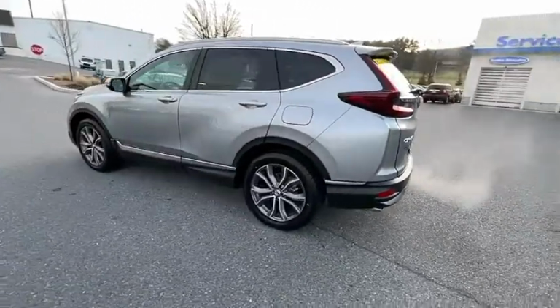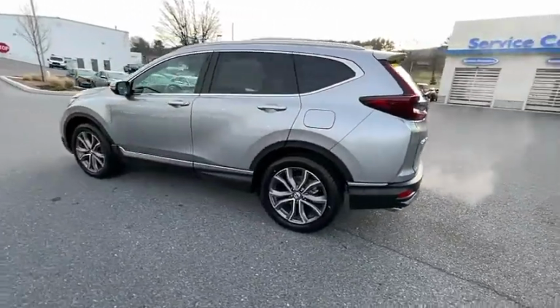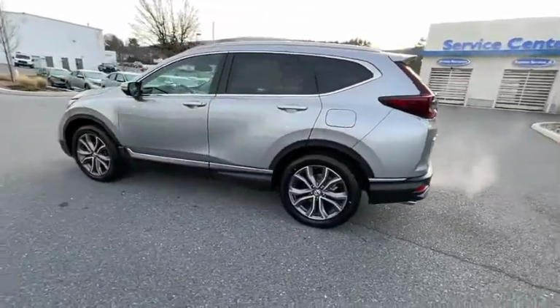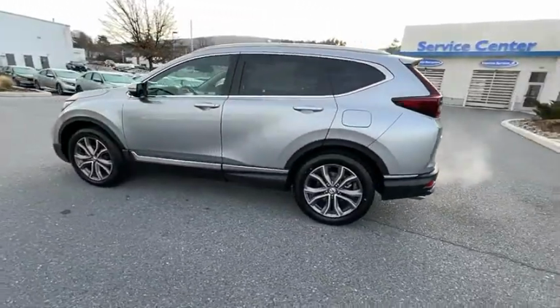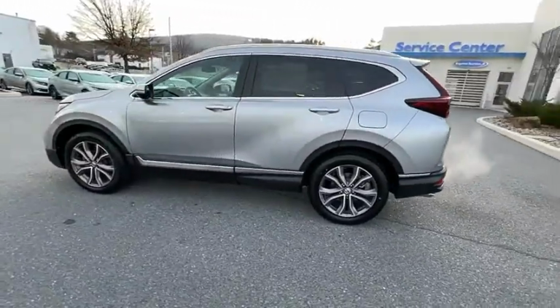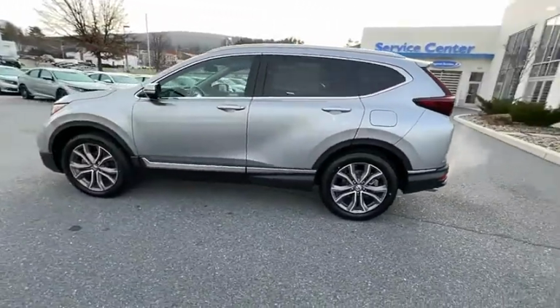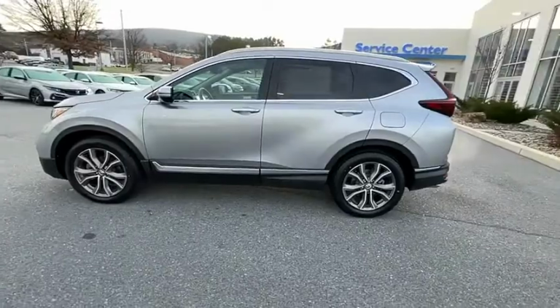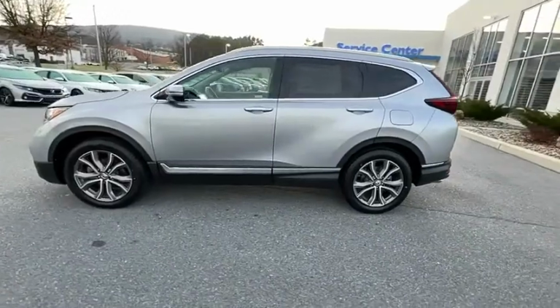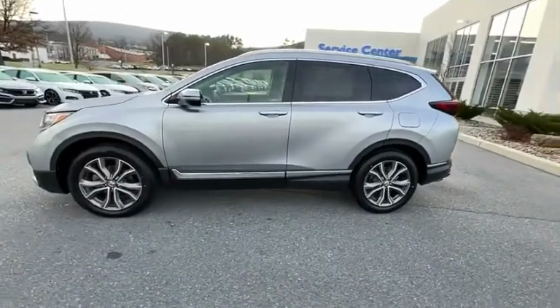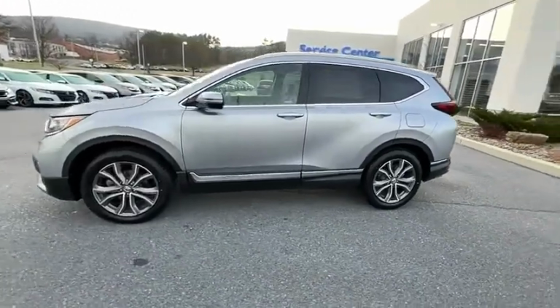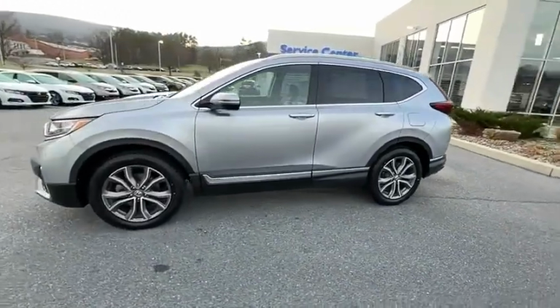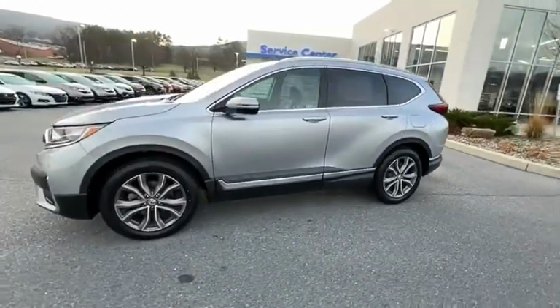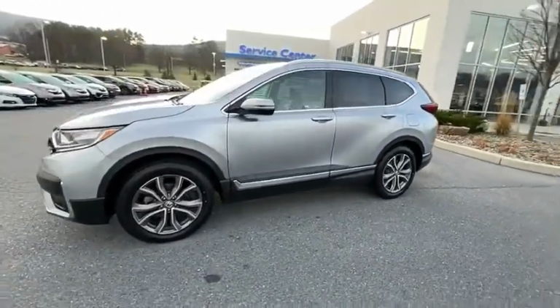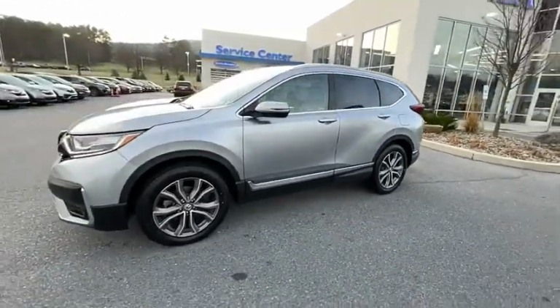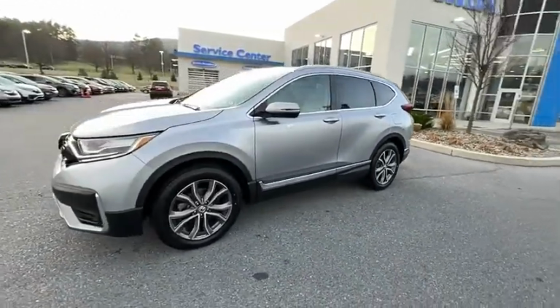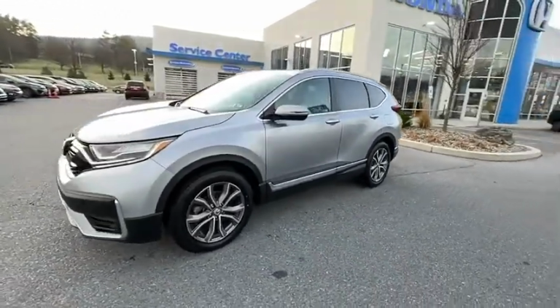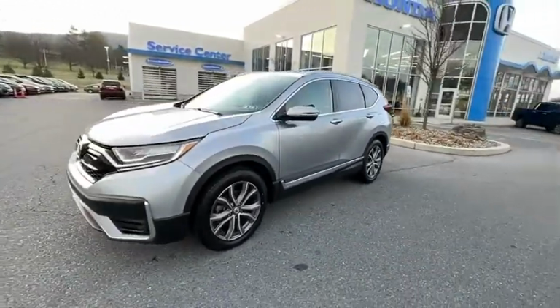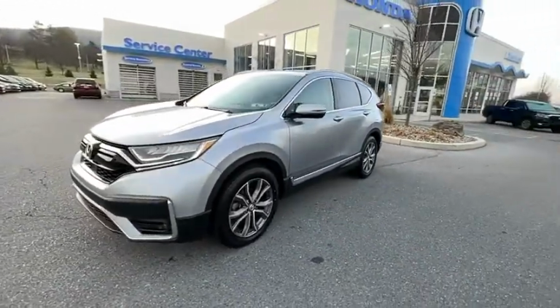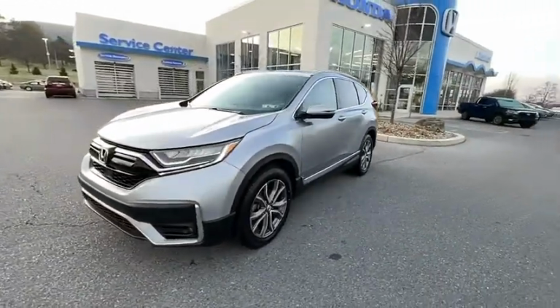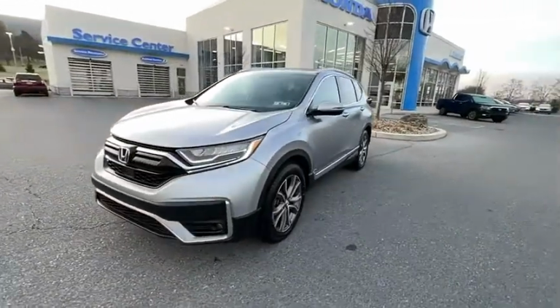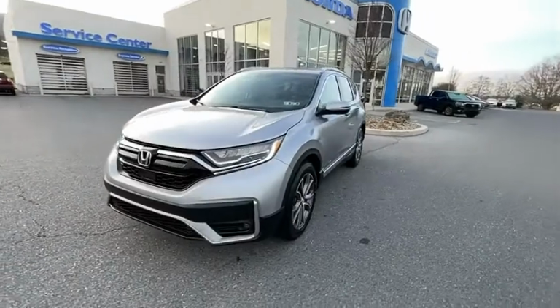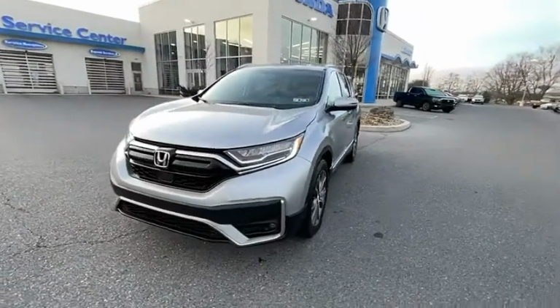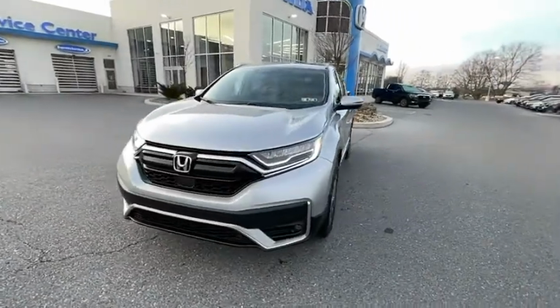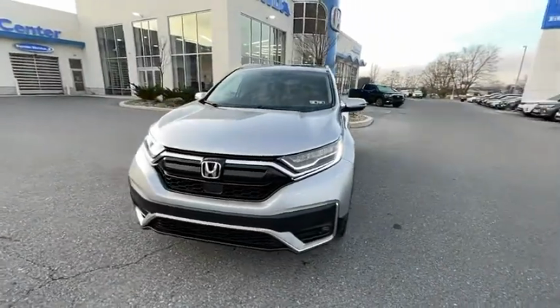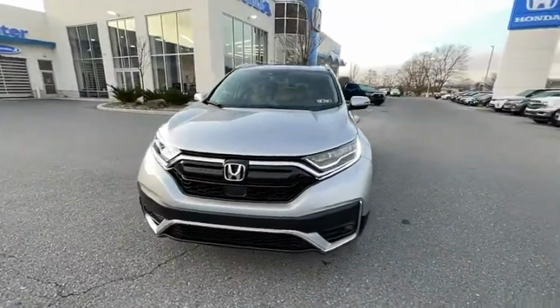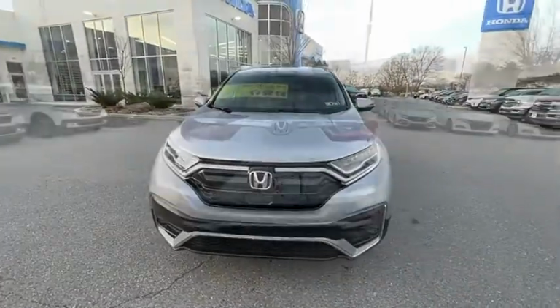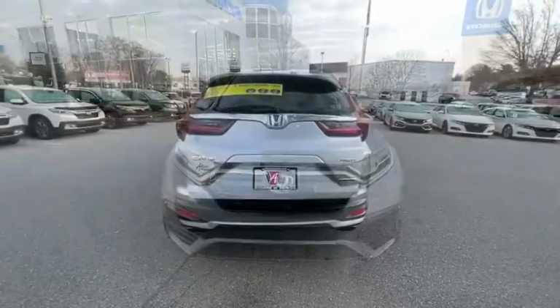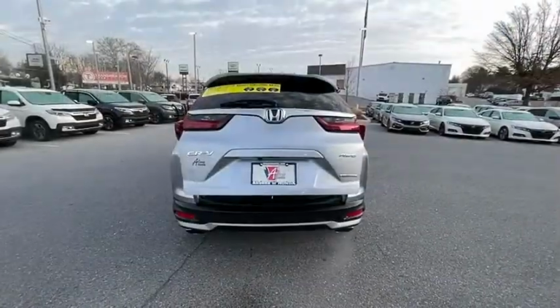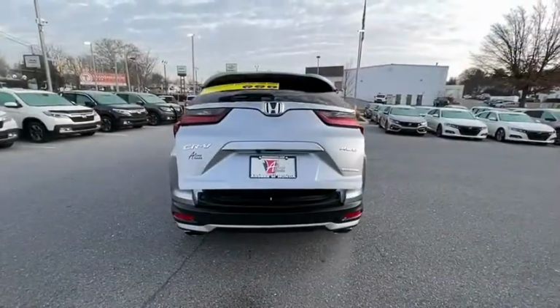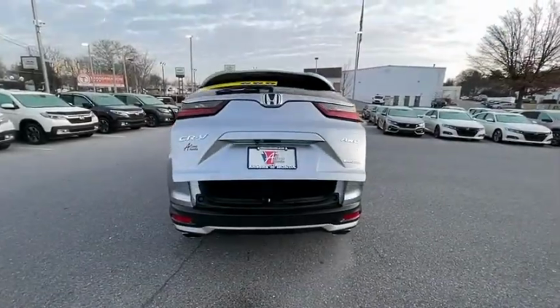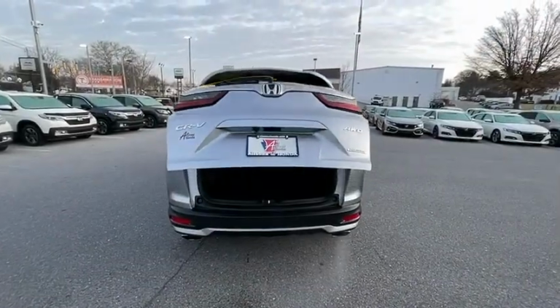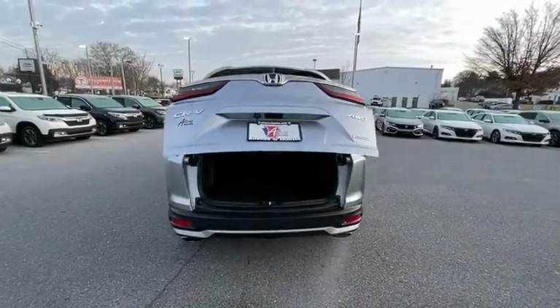Power liftgate, power passenger seat, traction control, dual airbags, power steering, alloy wheels, four-wheel disc brakes, rear window defroster, electronic stability control, fog lights, compass.